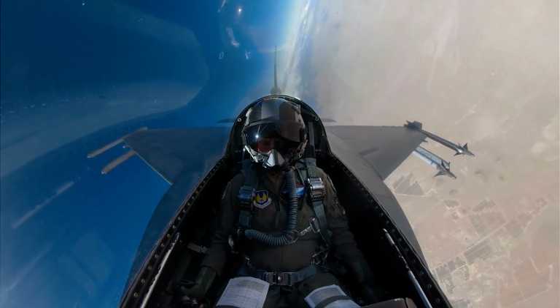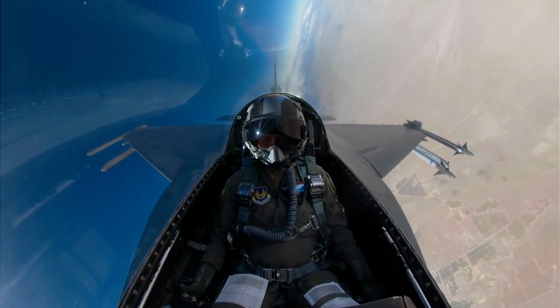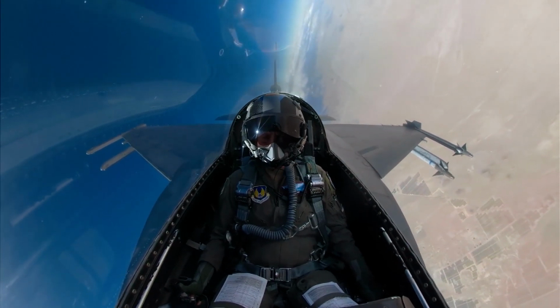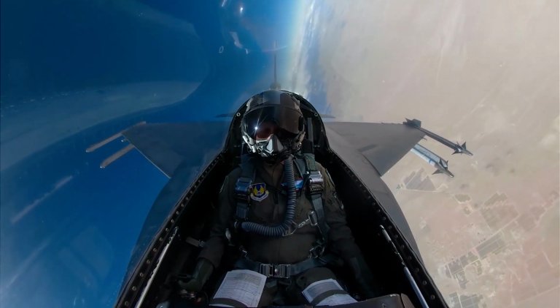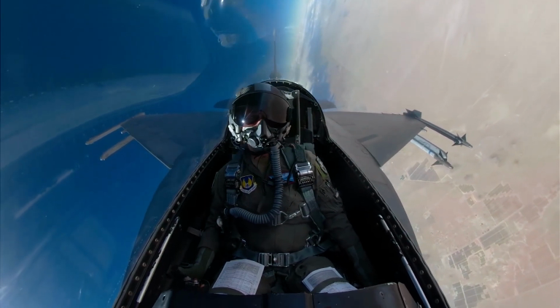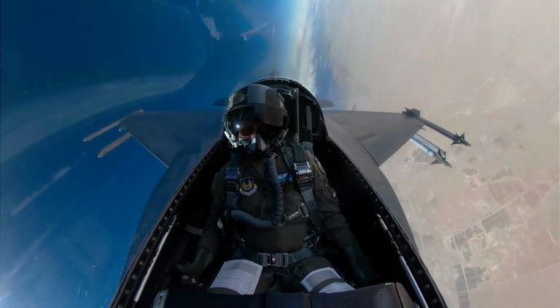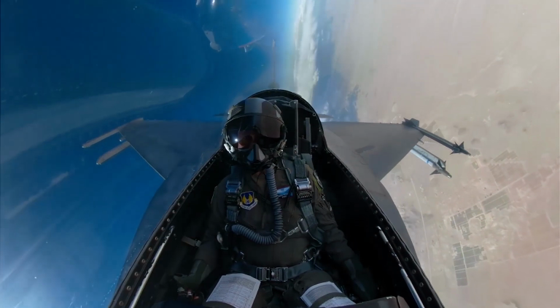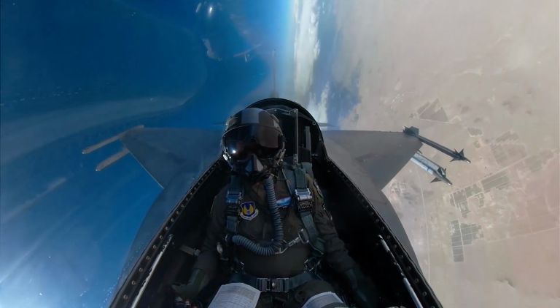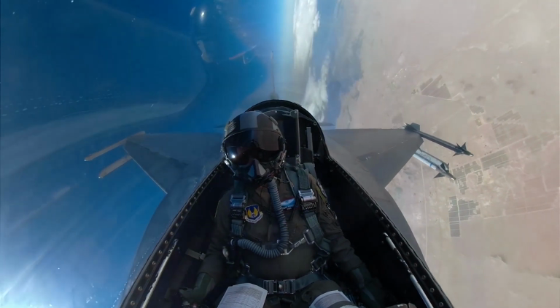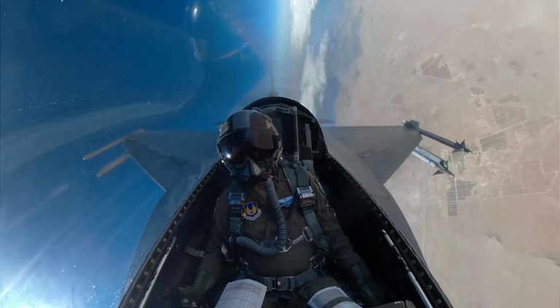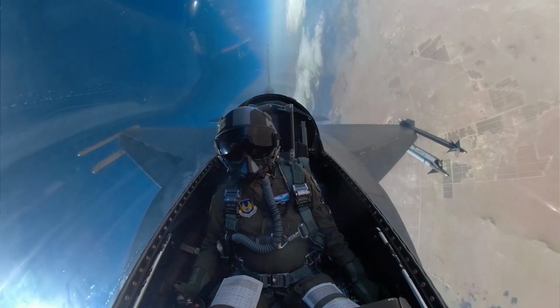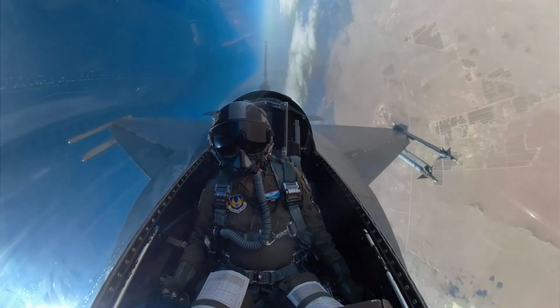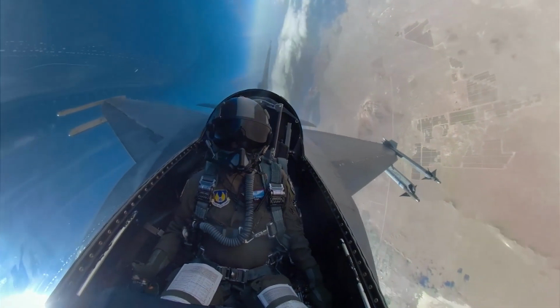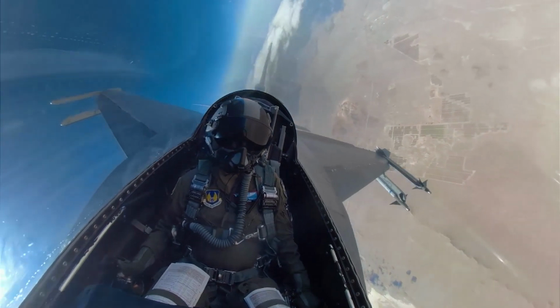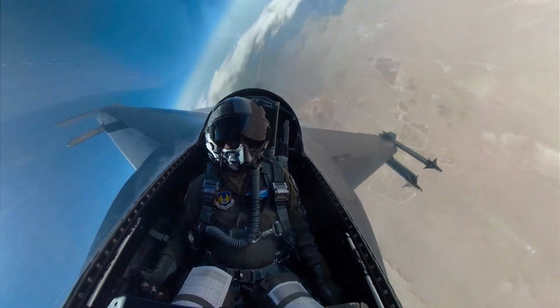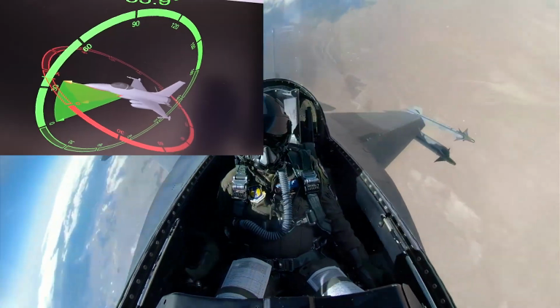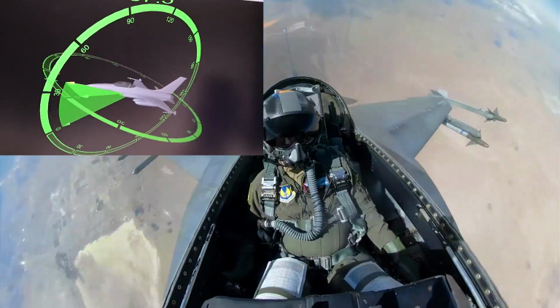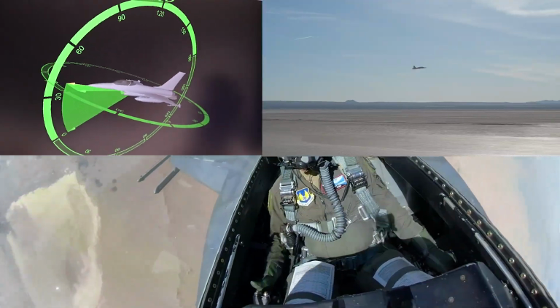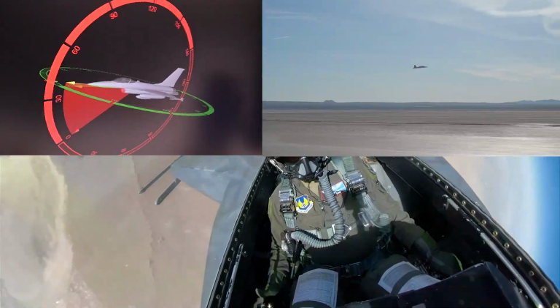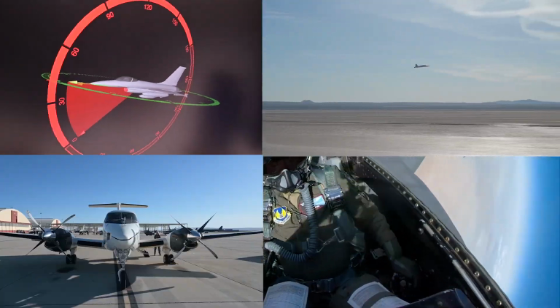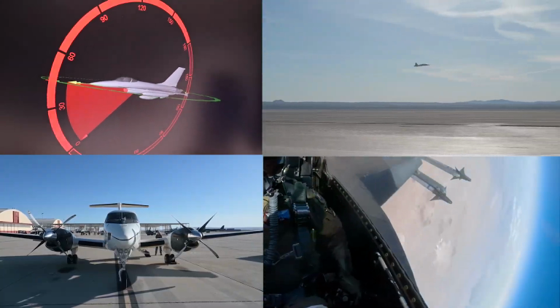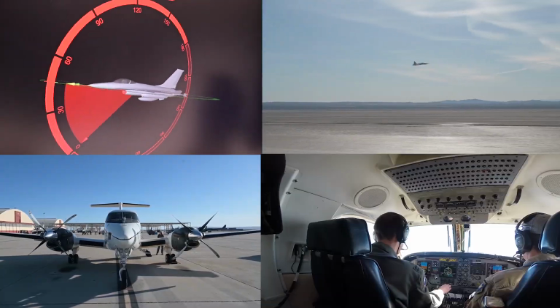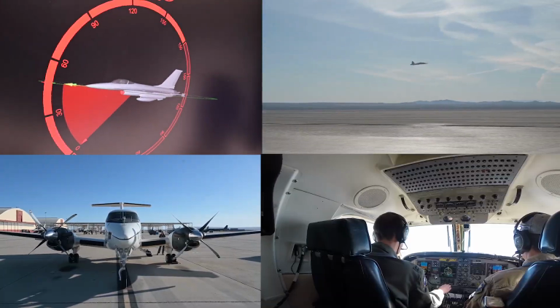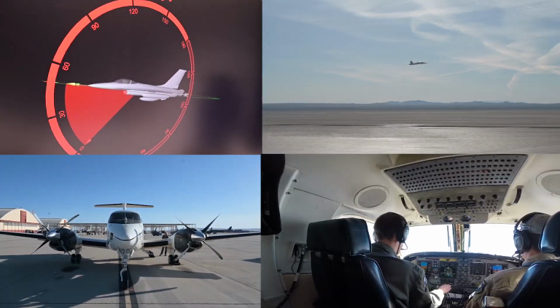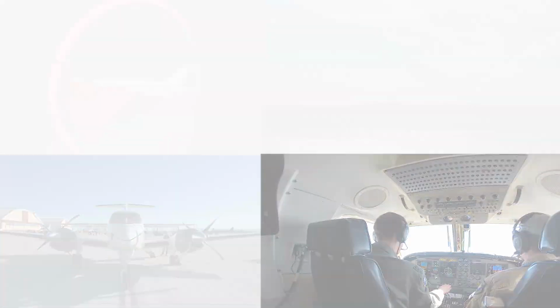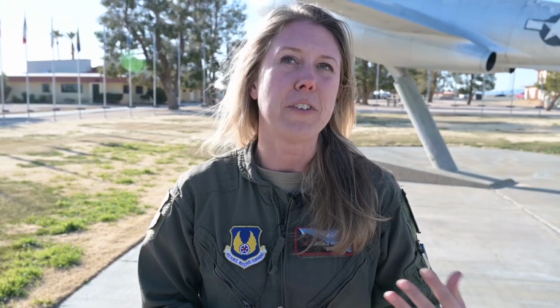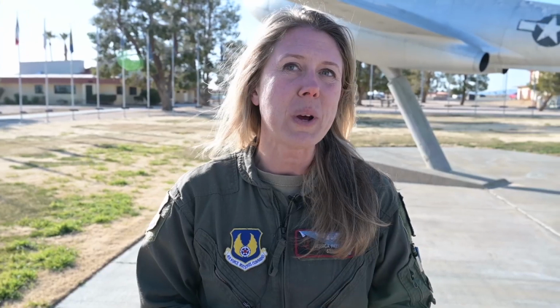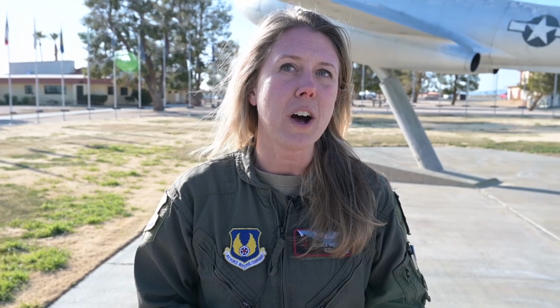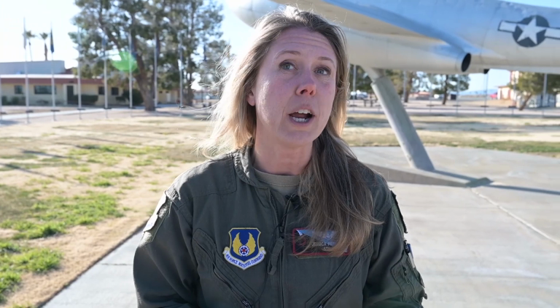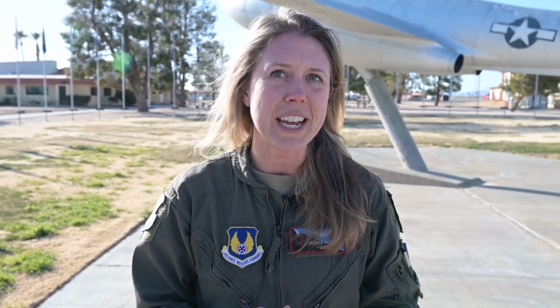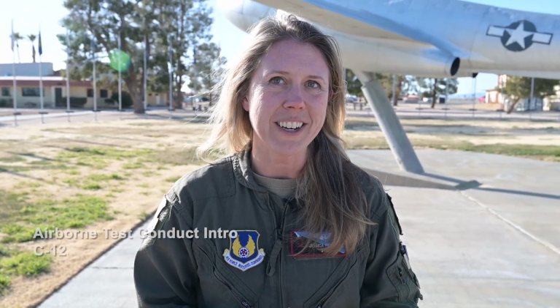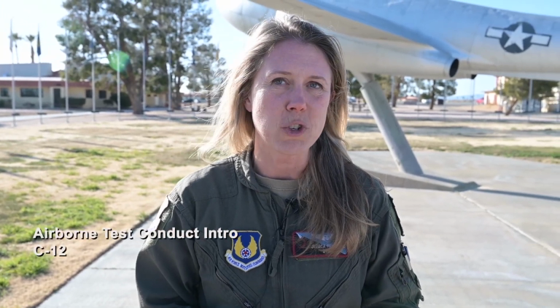Over the course of the year the students fly in 80 different curriculum sorties. I'm going to highlight four of them for you — they're a build-up throughout the year. The first one is called Airborne Test Conduct Intro.